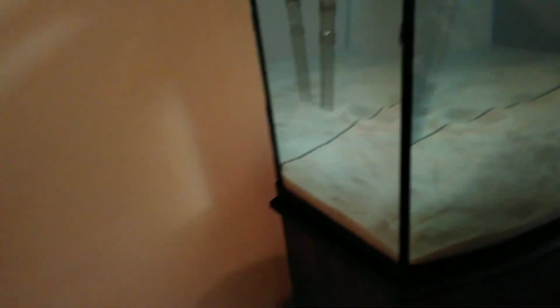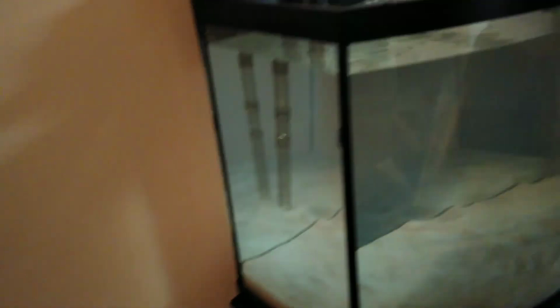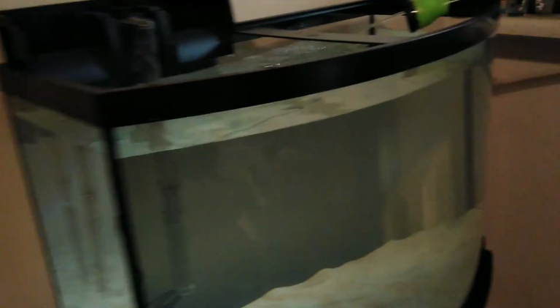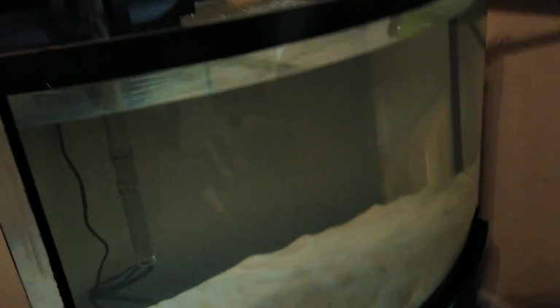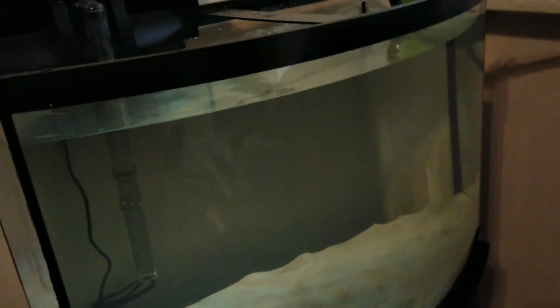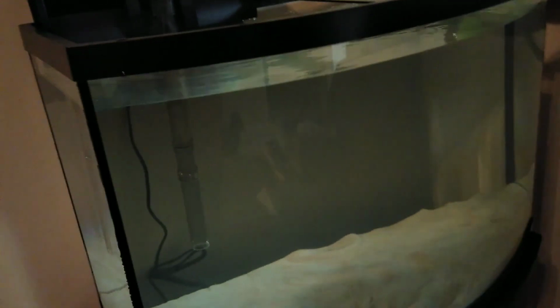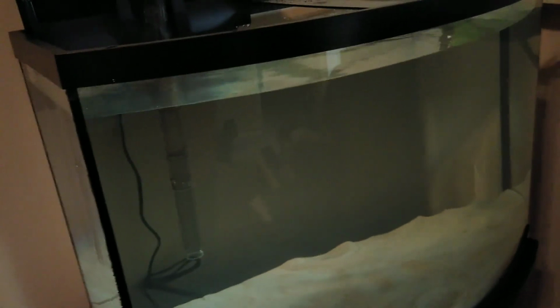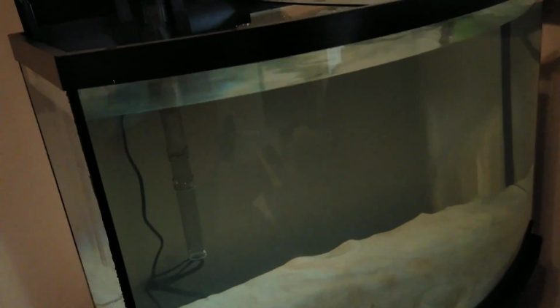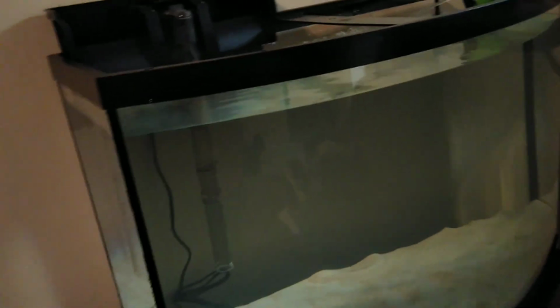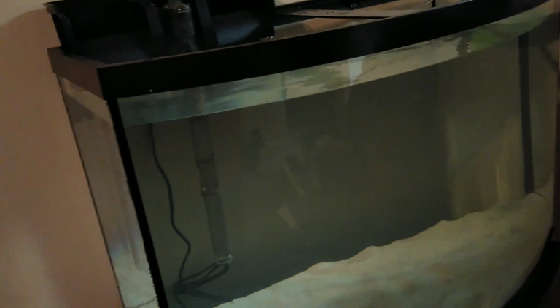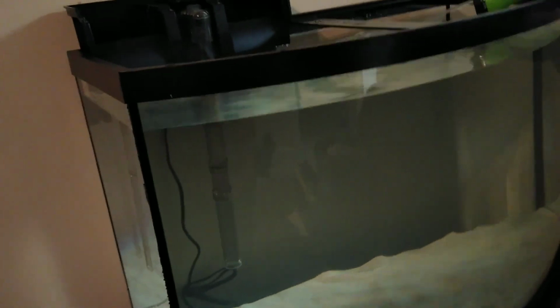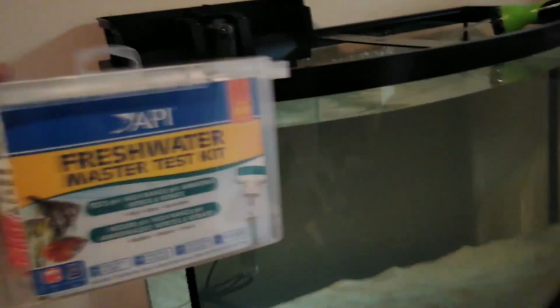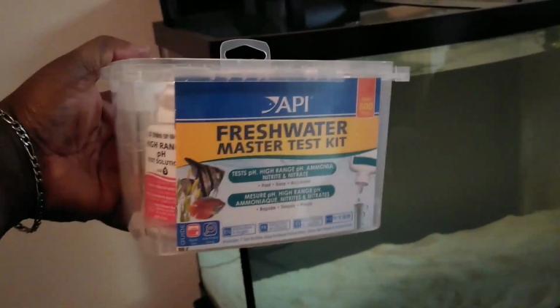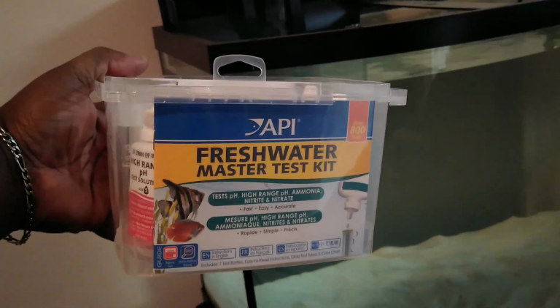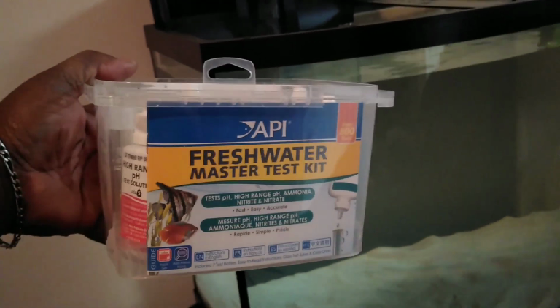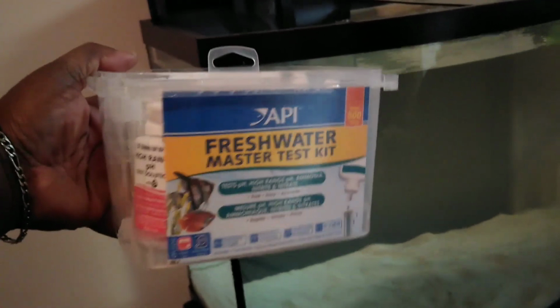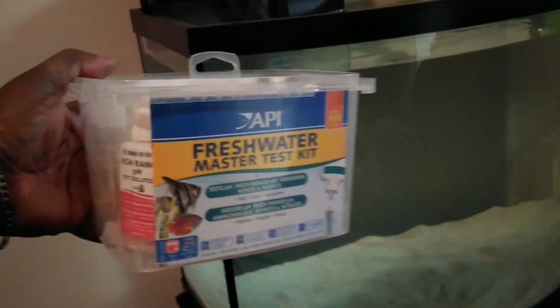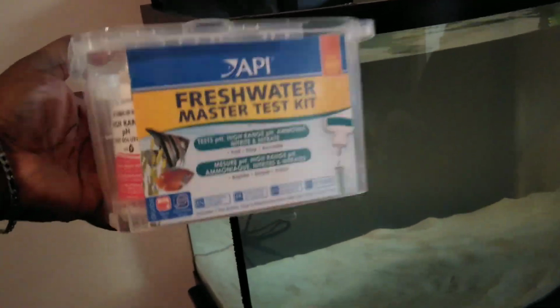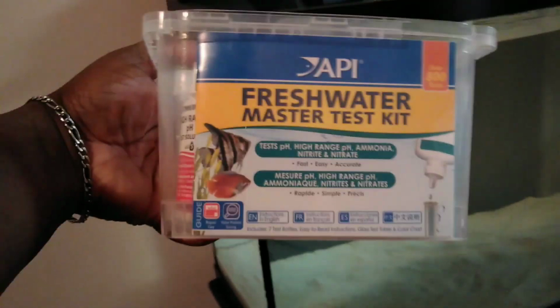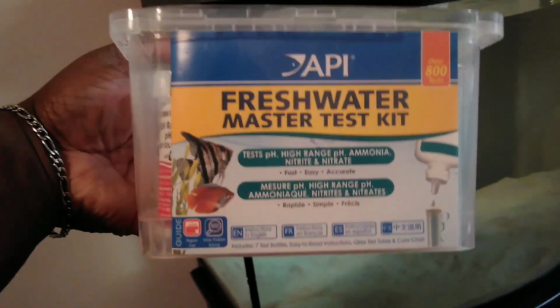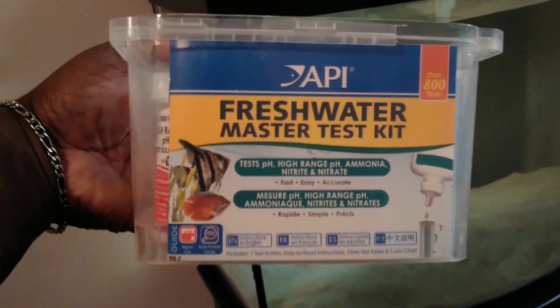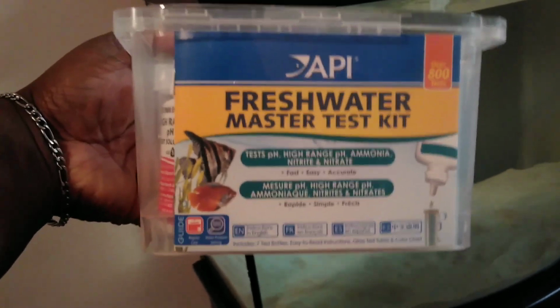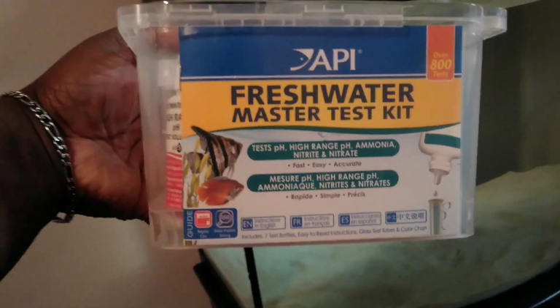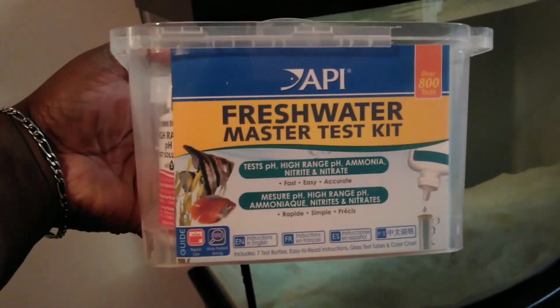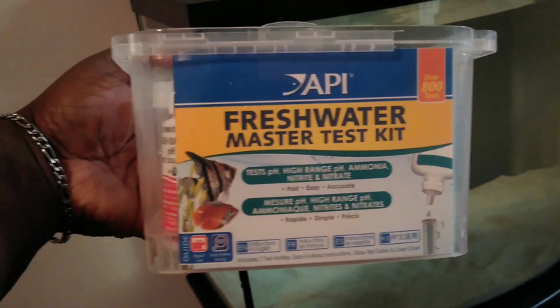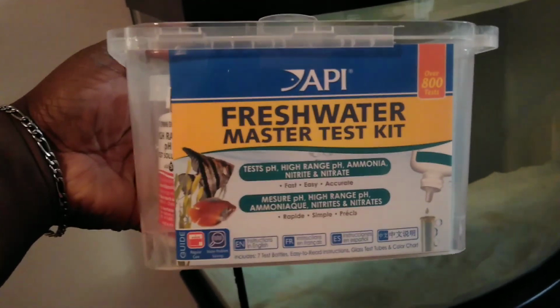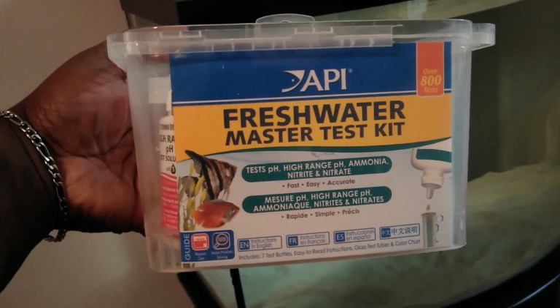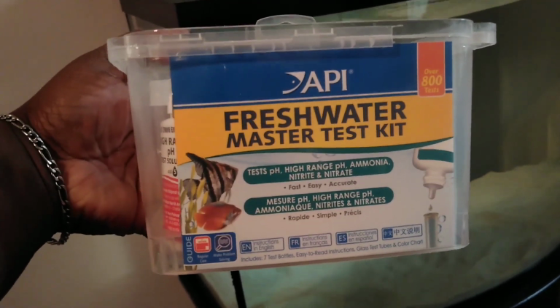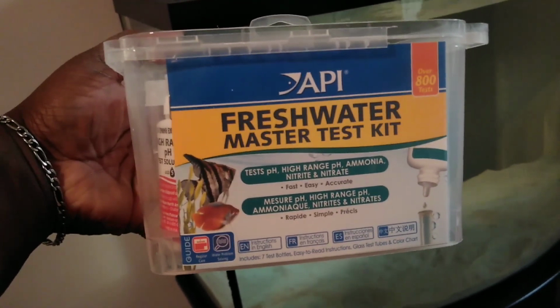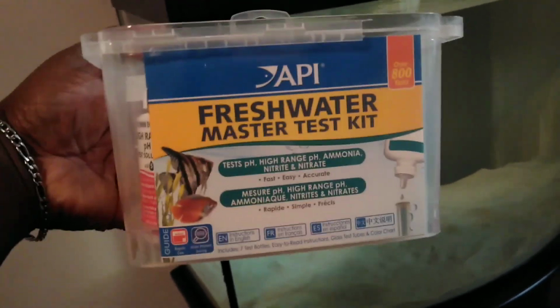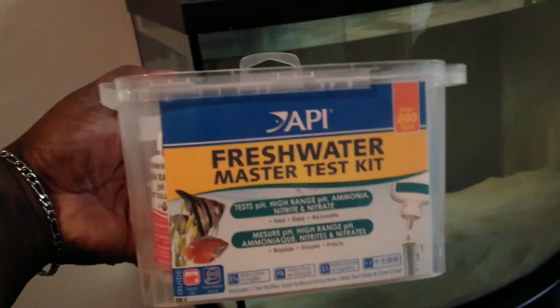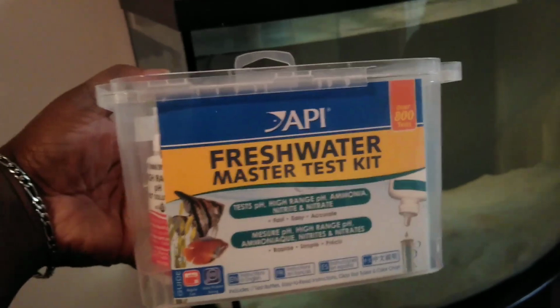If anybody's interested in wanting to know what chemical kit we use, it's this one right here — the Freshwater Master Test Kit. It tests pH high range. That's what we just used.